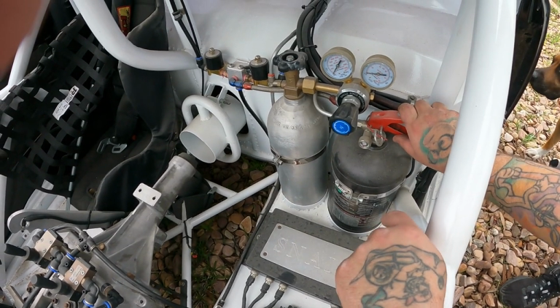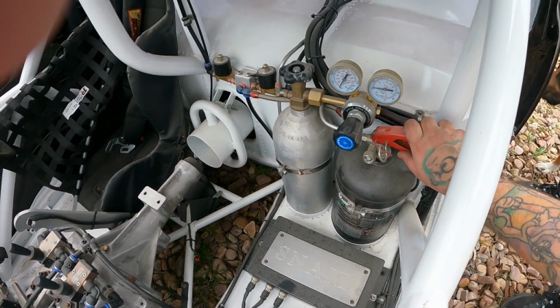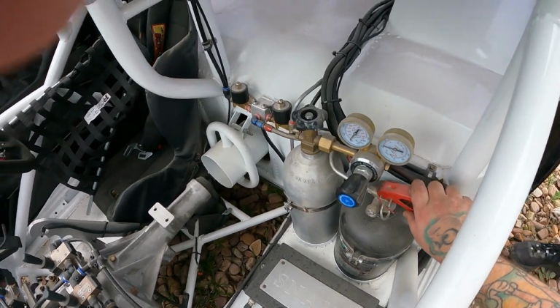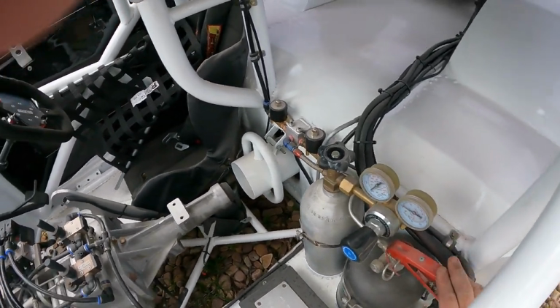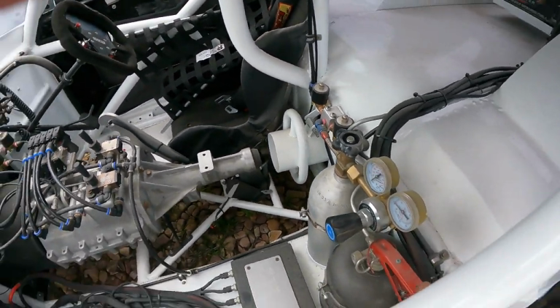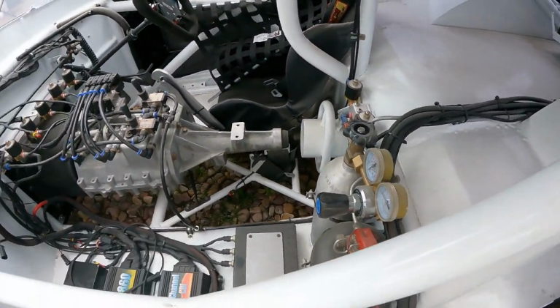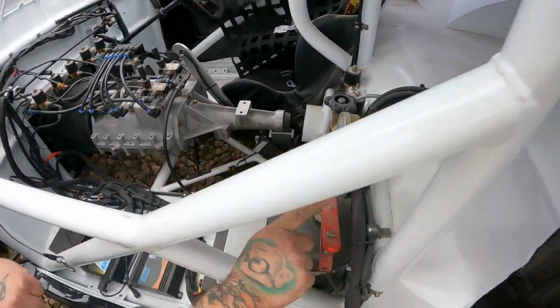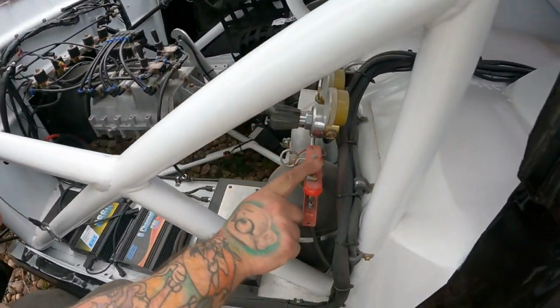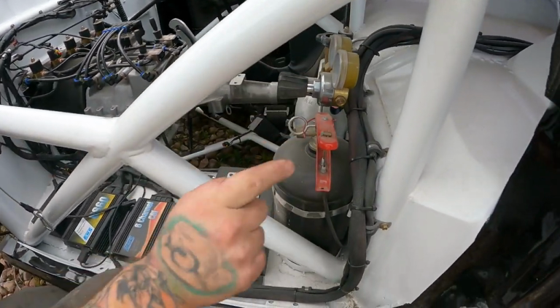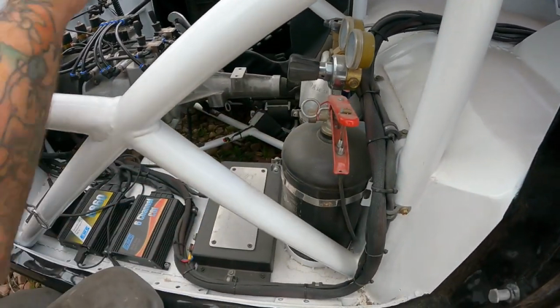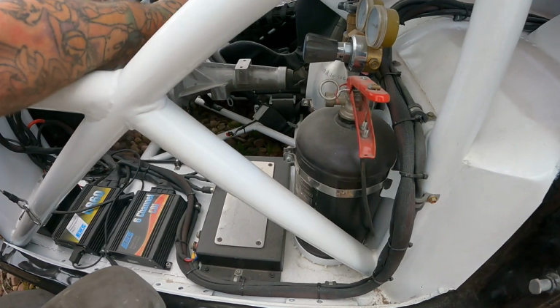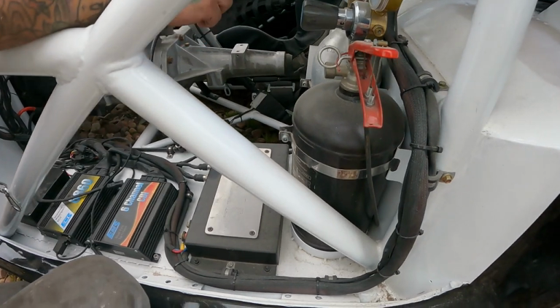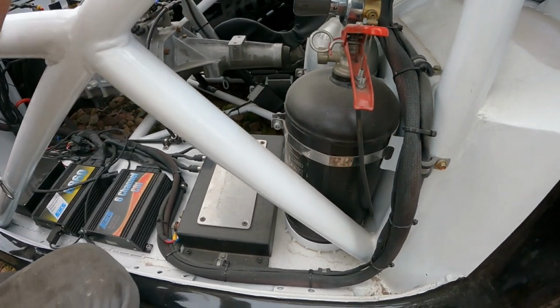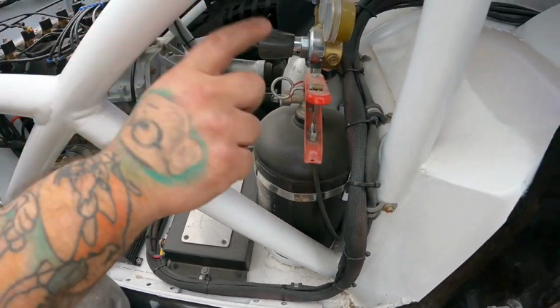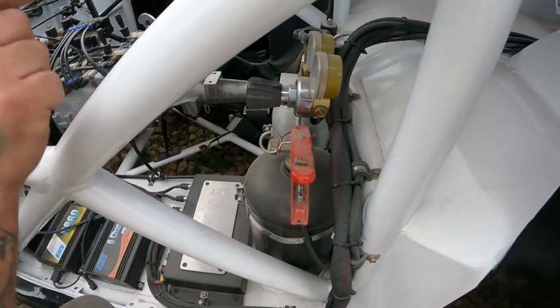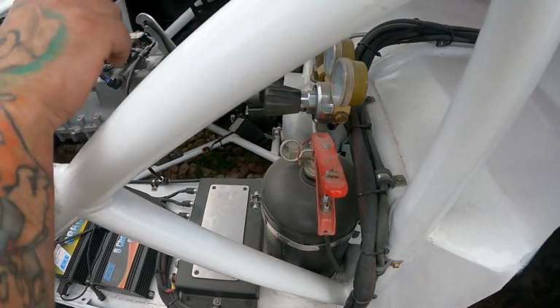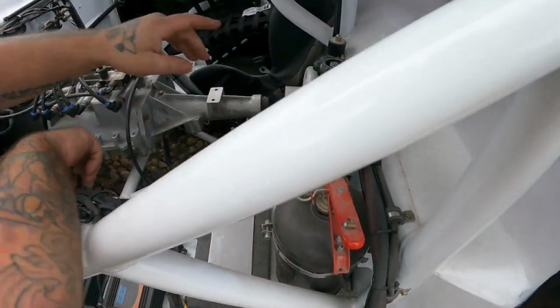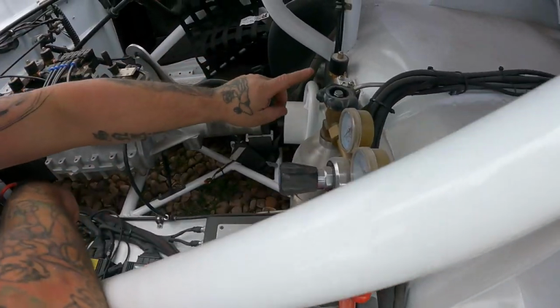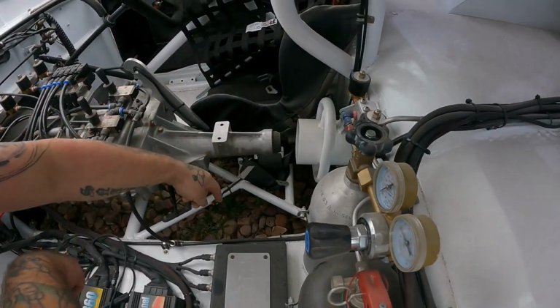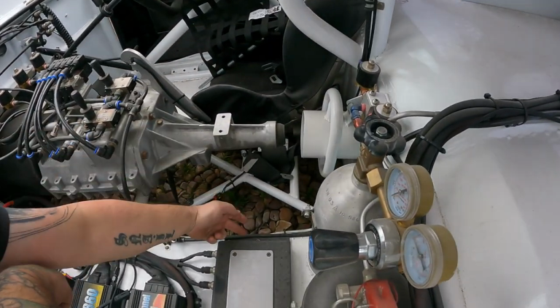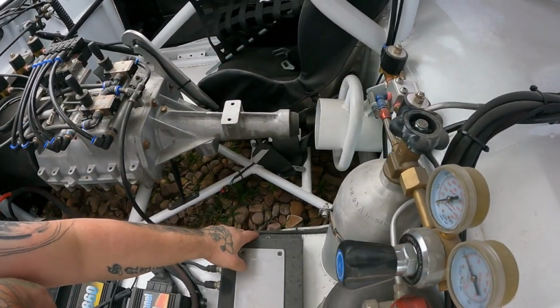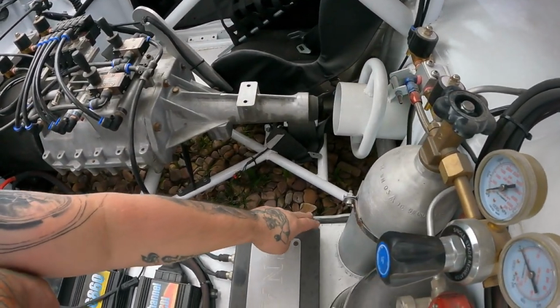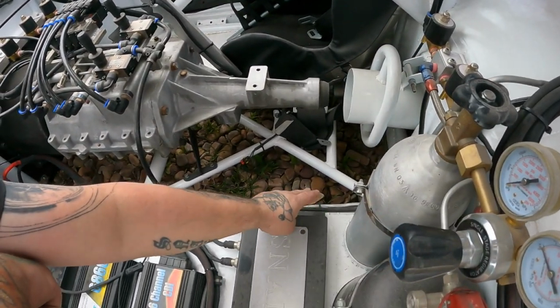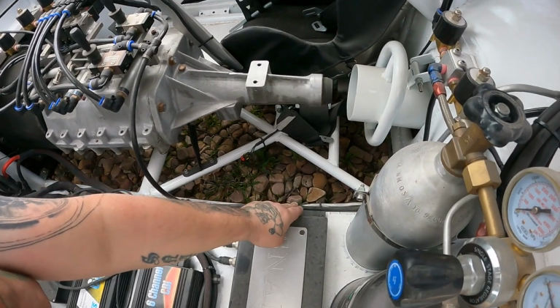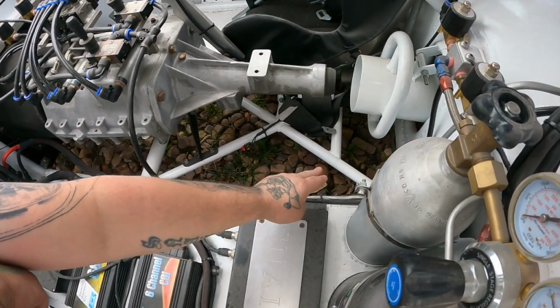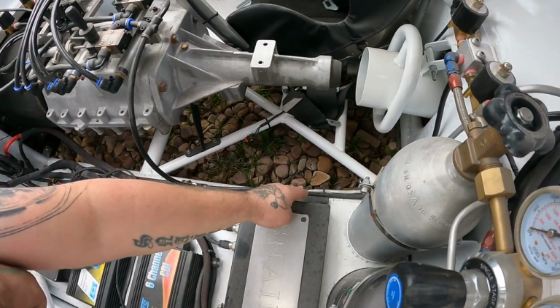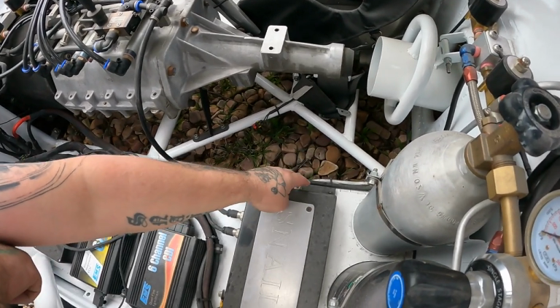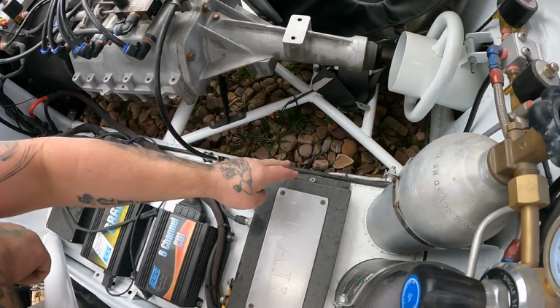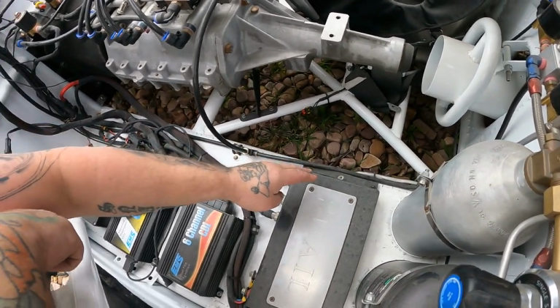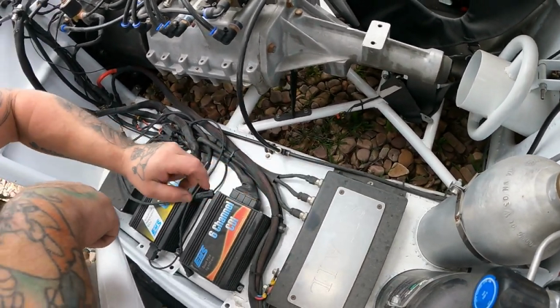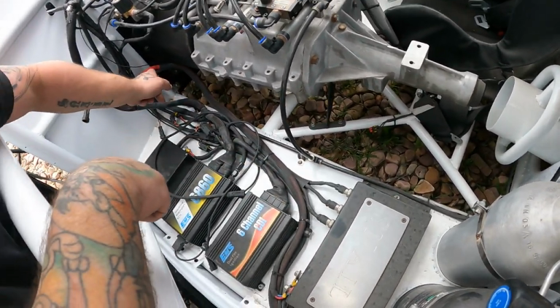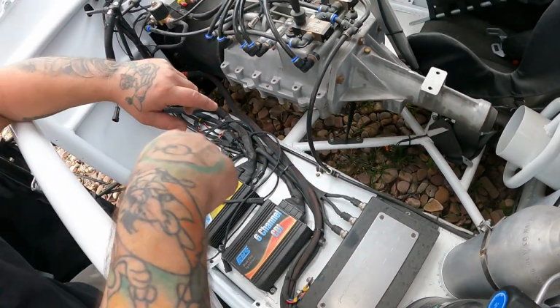And there's the fire bottle — the fire extinguisher. If you can follow the lines: the fire lines come straight out and go straight through the chassis — all through the tube chassis — and run out the front.